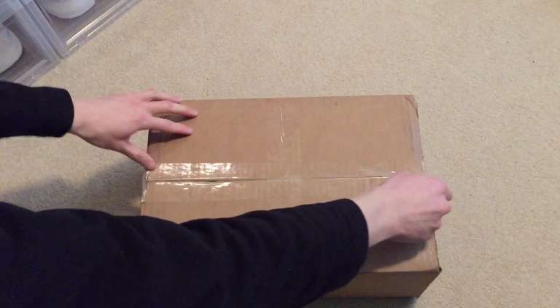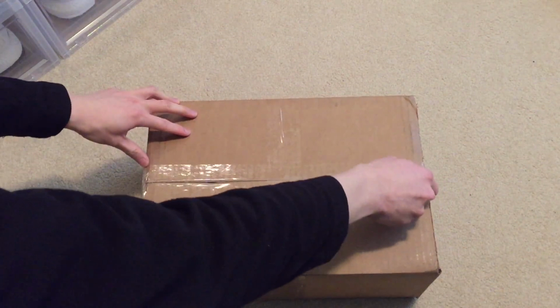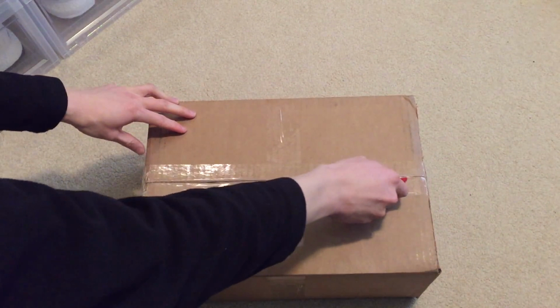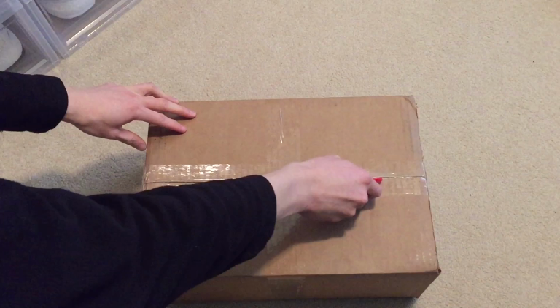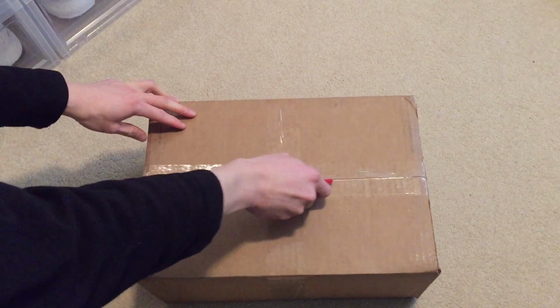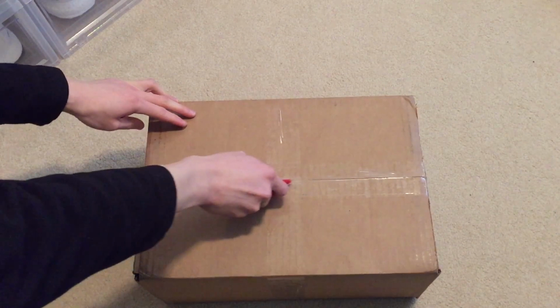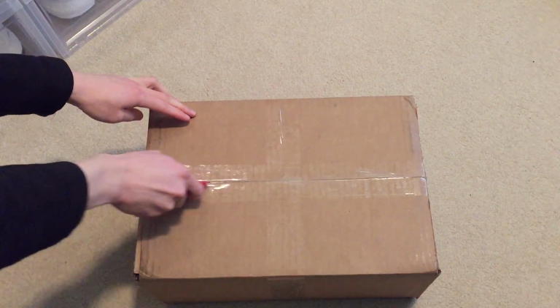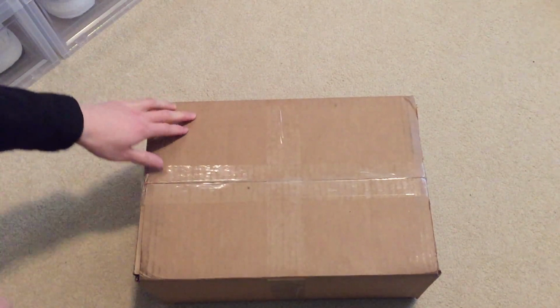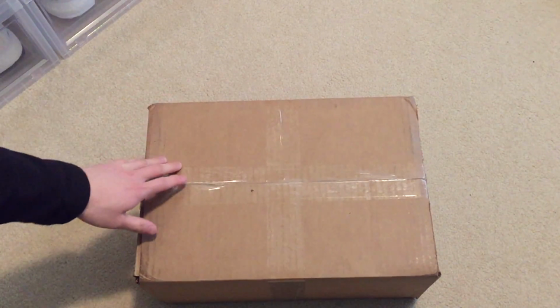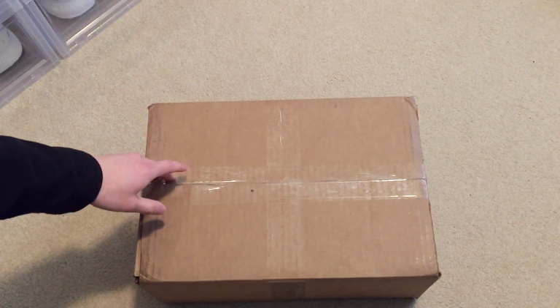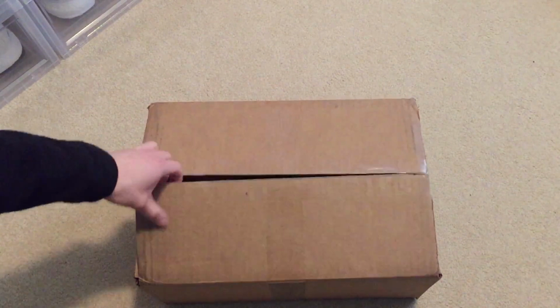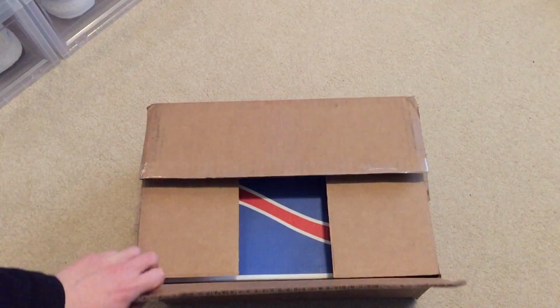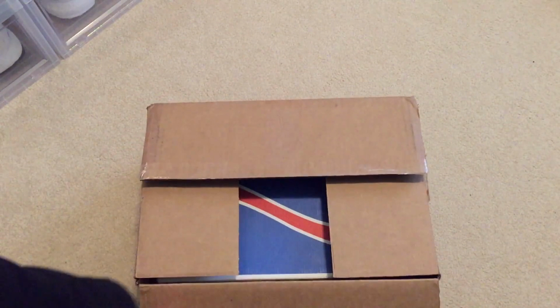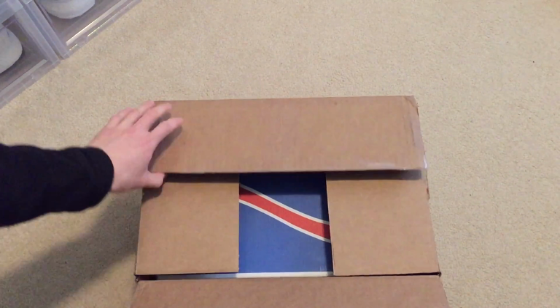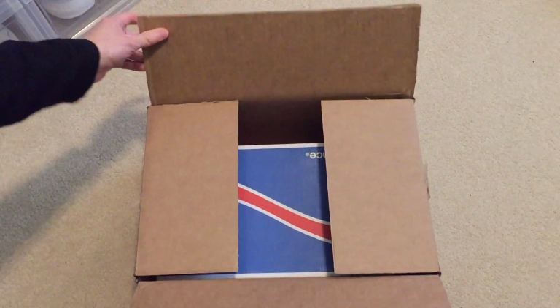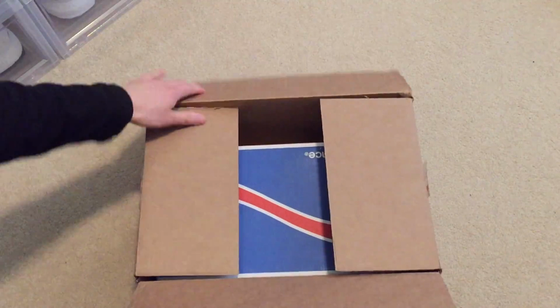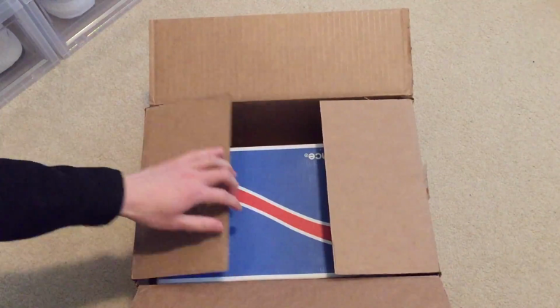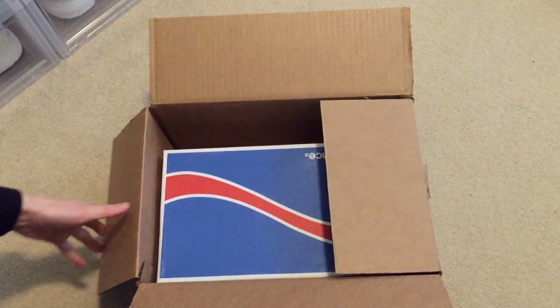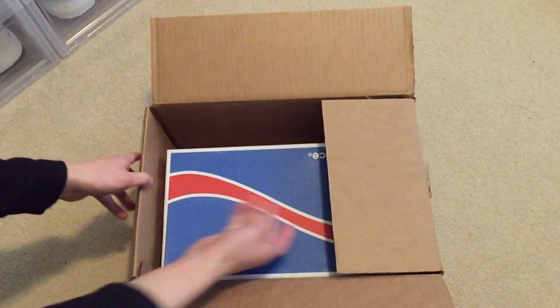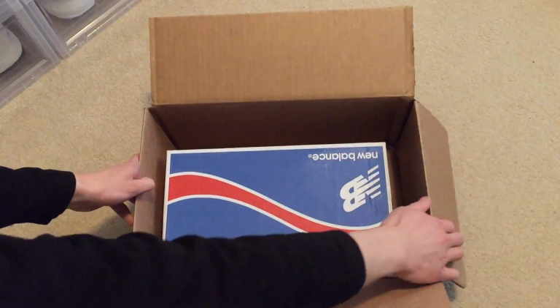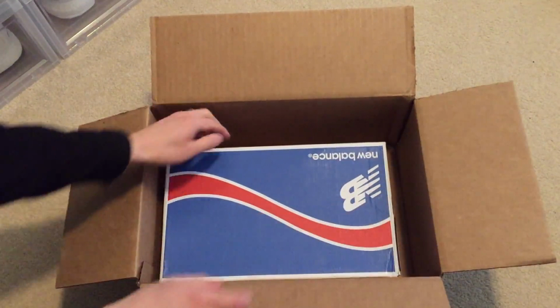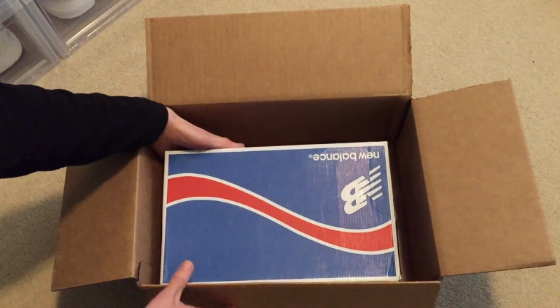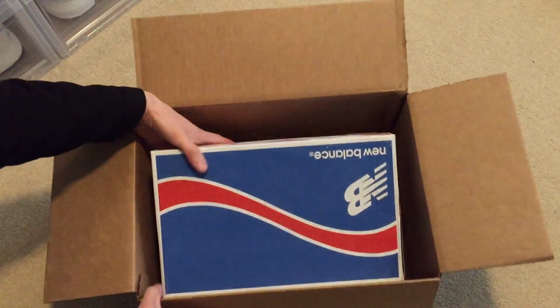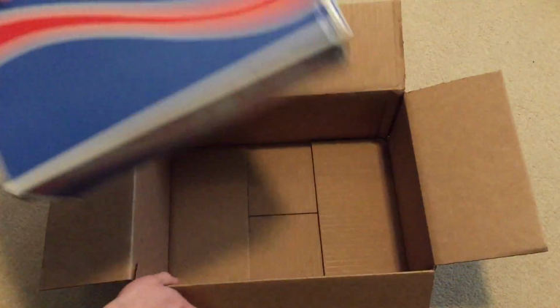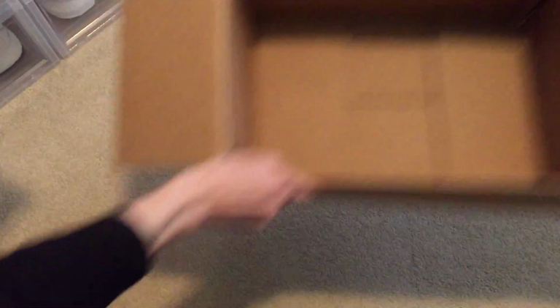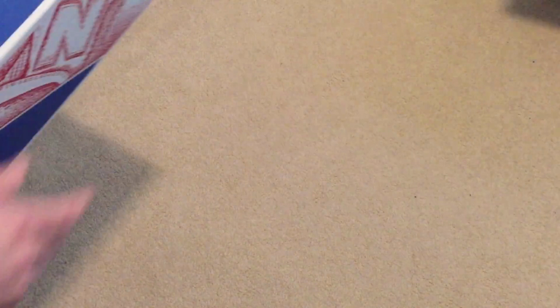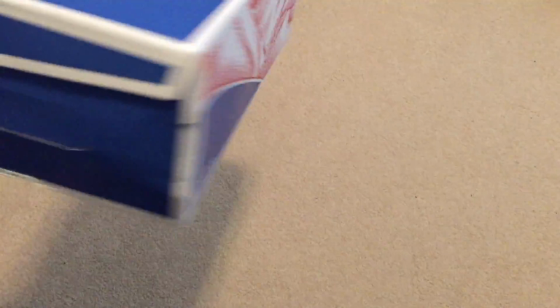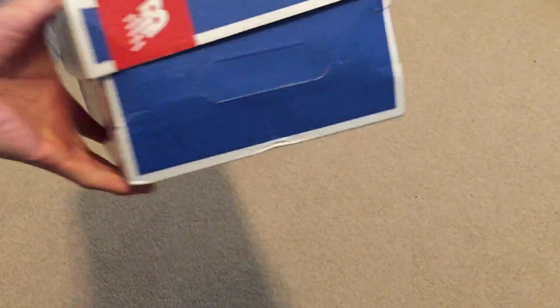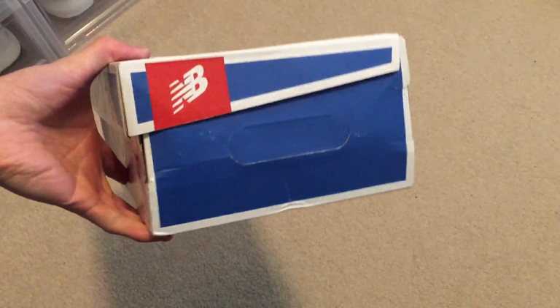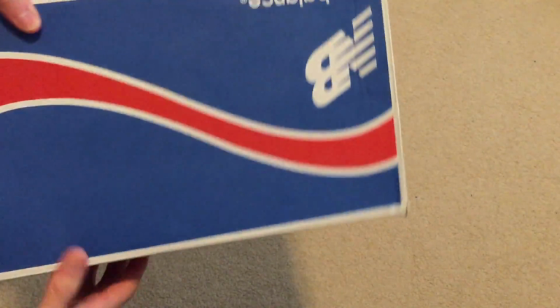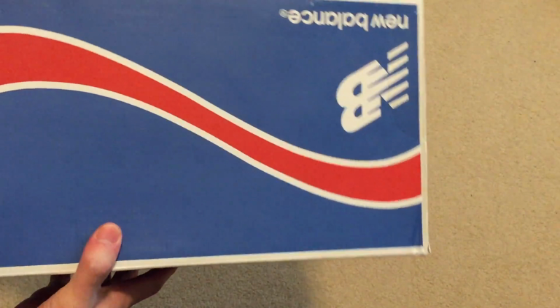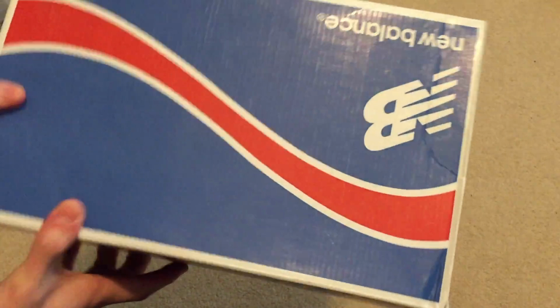I wanted this pair. These dropped two years ago — on December 2014, I believe. It's a New Balance box, just the regular New Balance box.